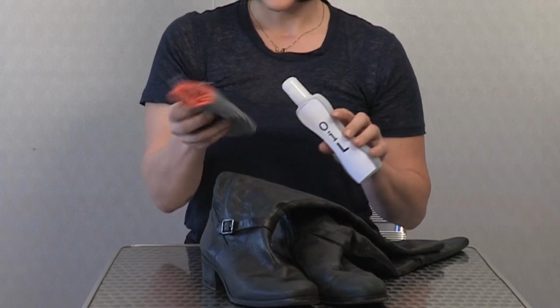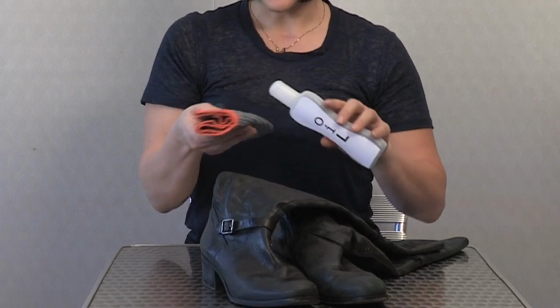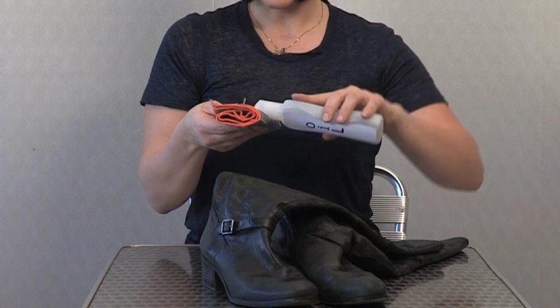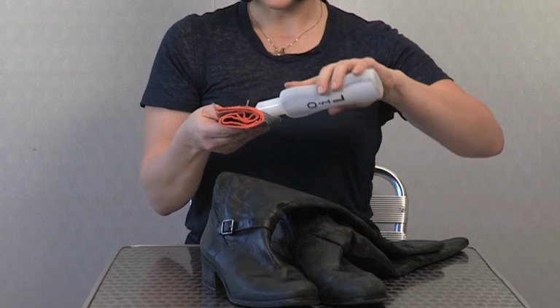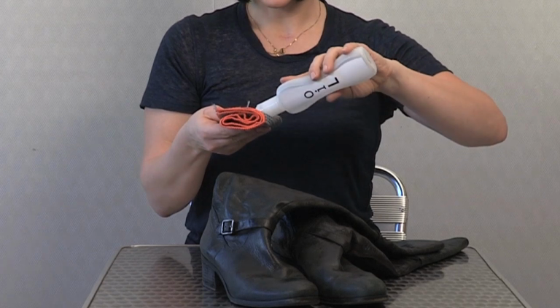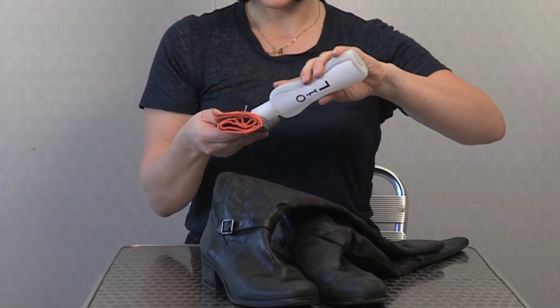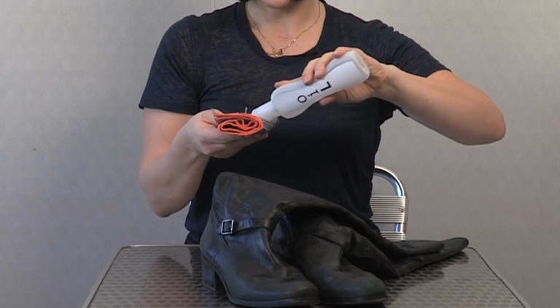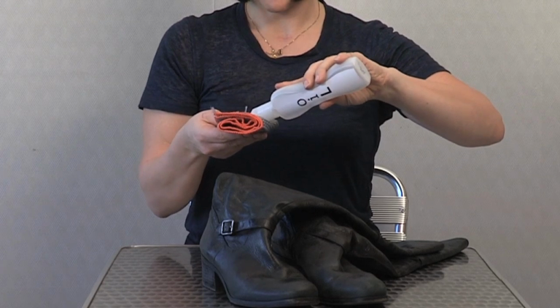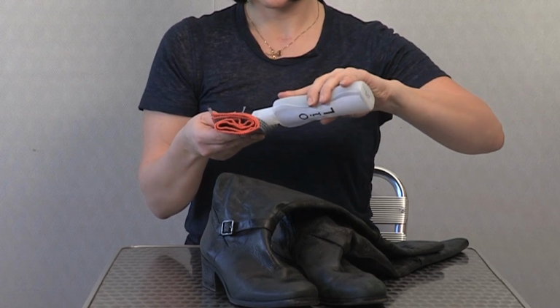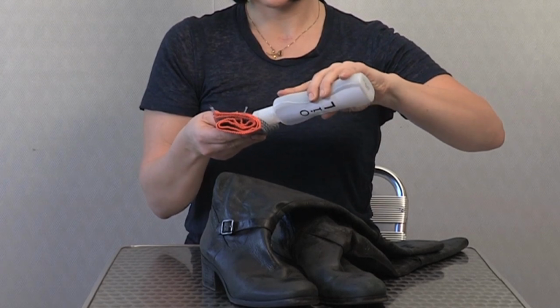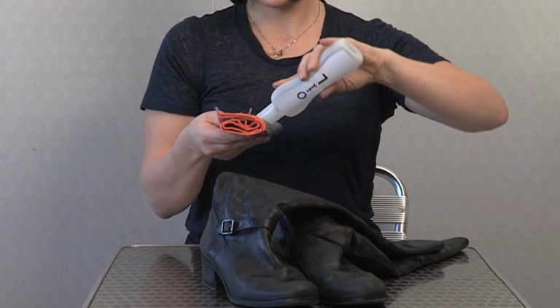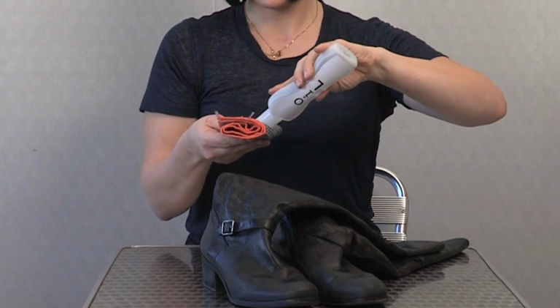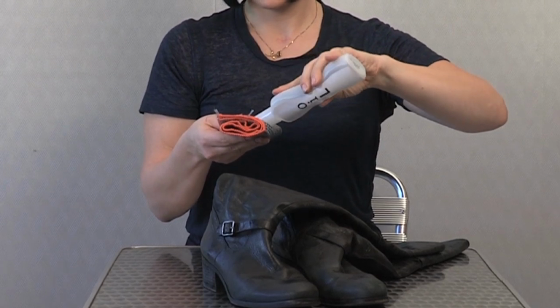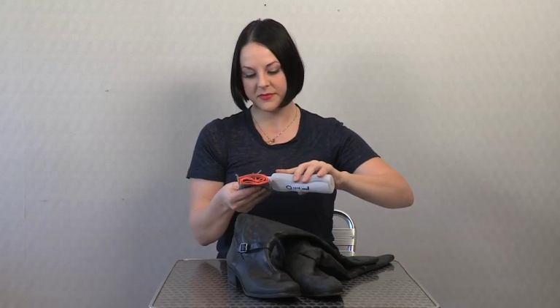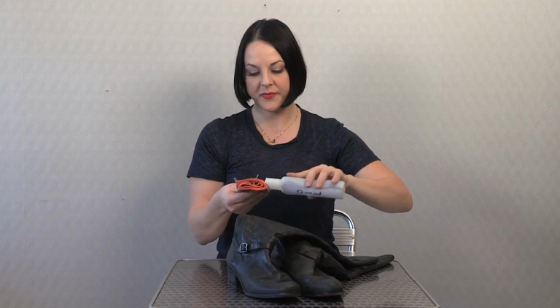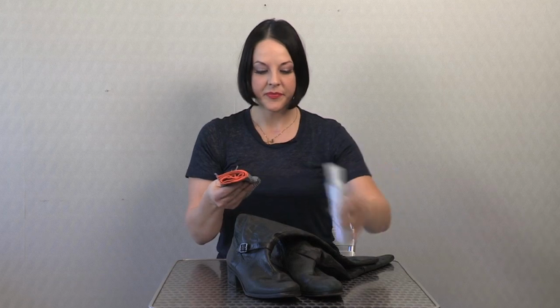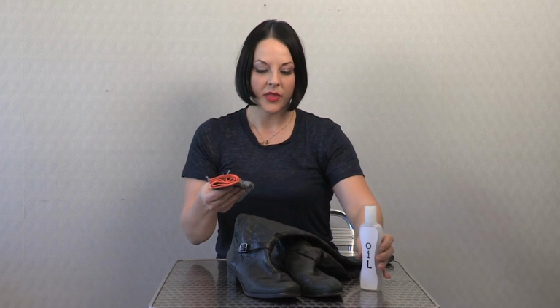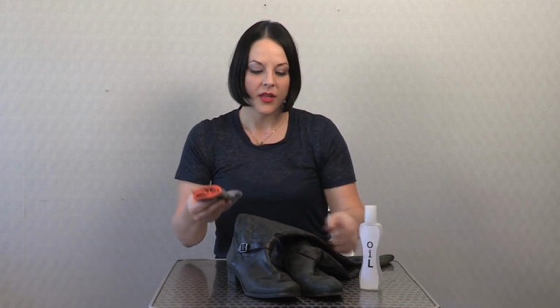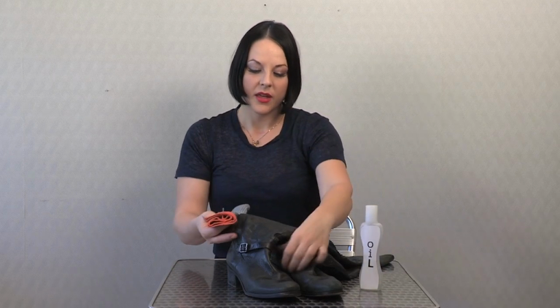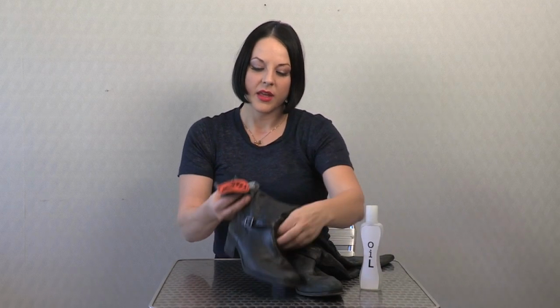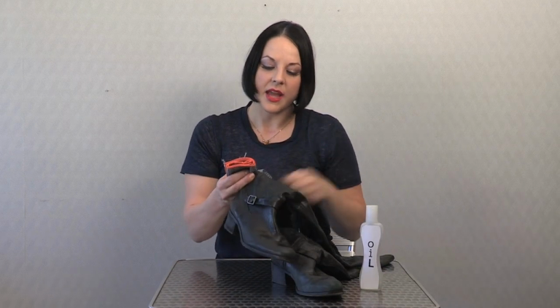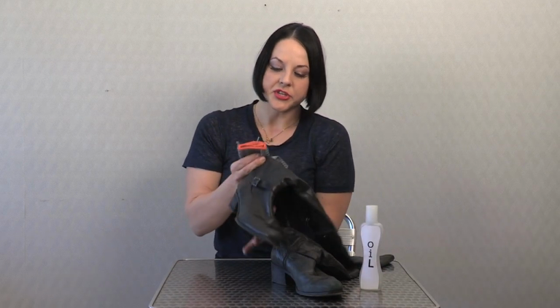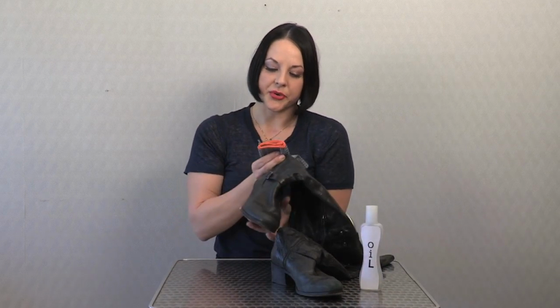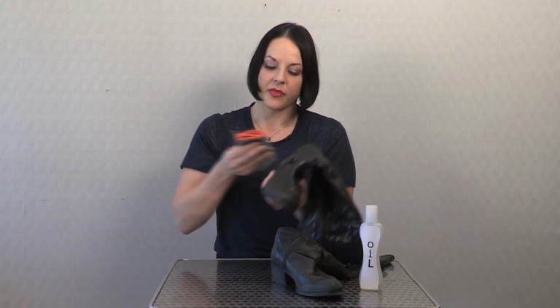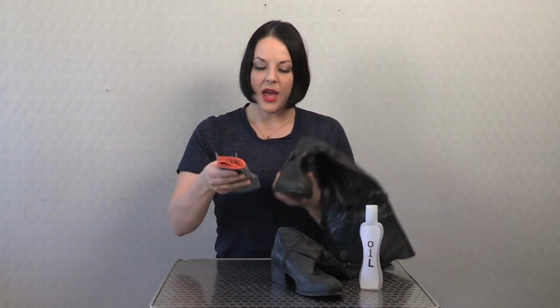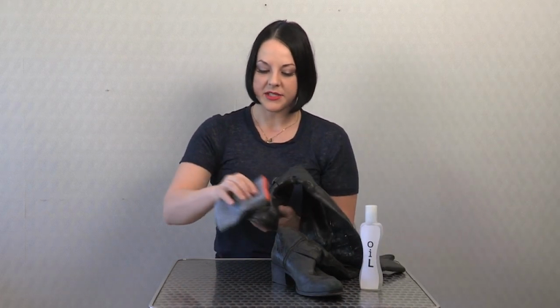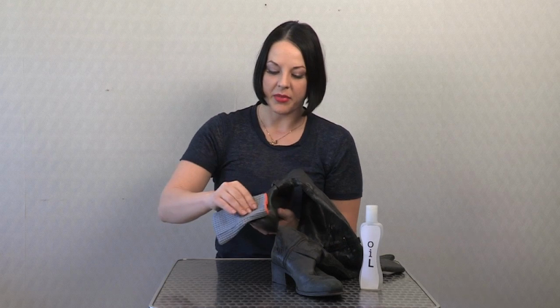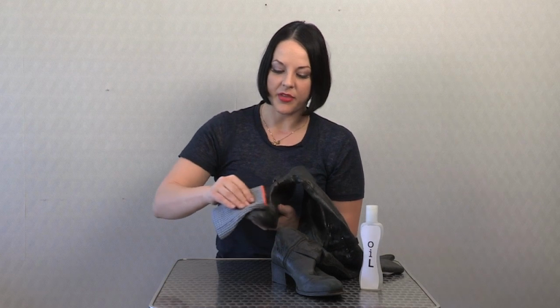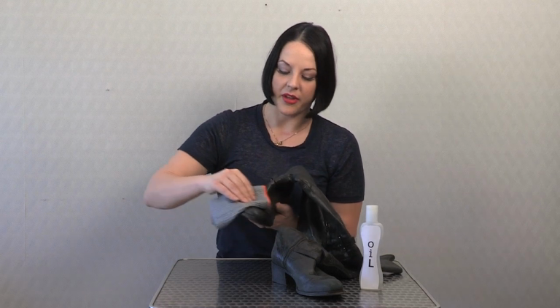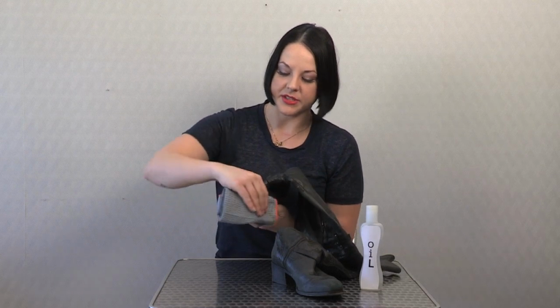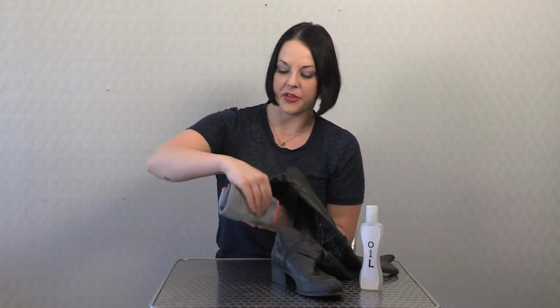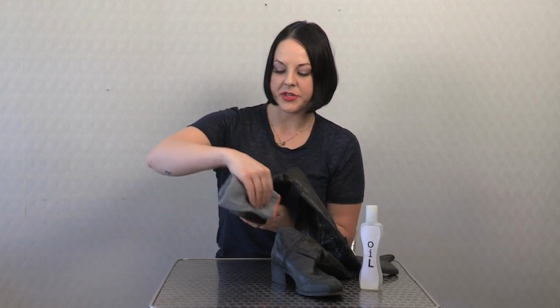Apply your baby oil to the soft cloth. Take your shoe and start applying the oil in a circular motion.